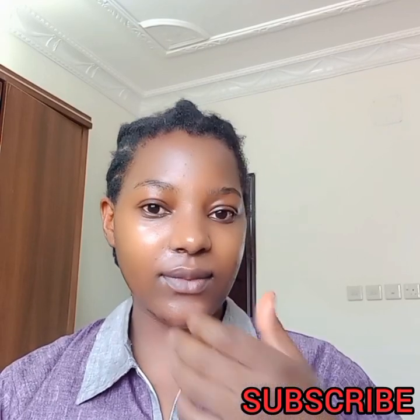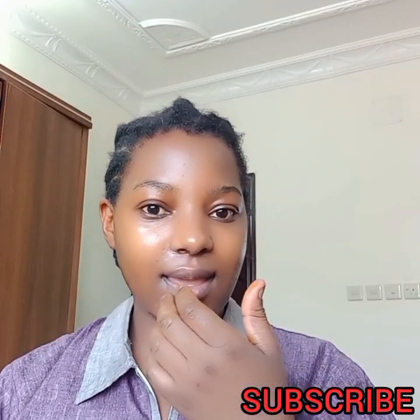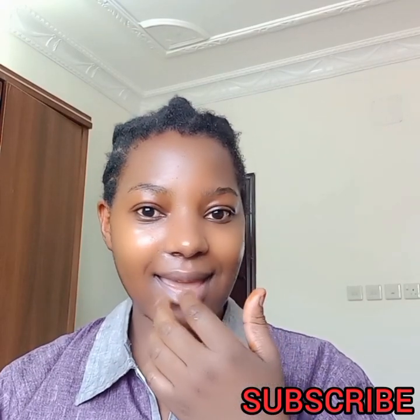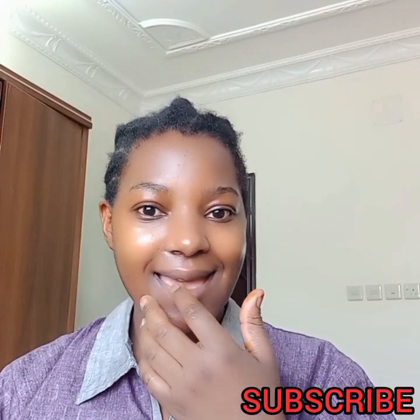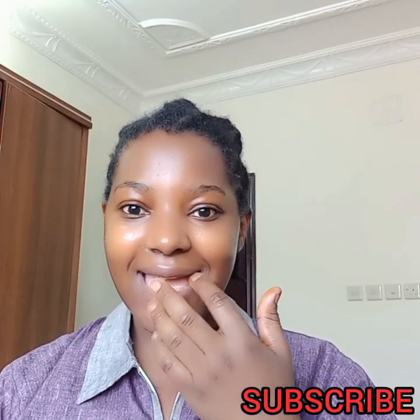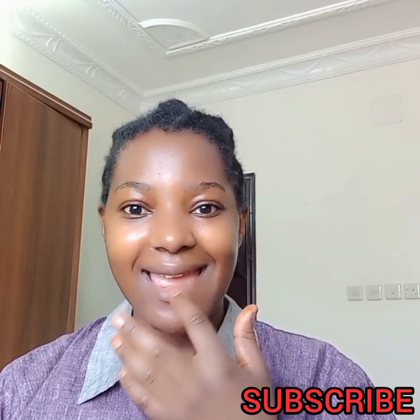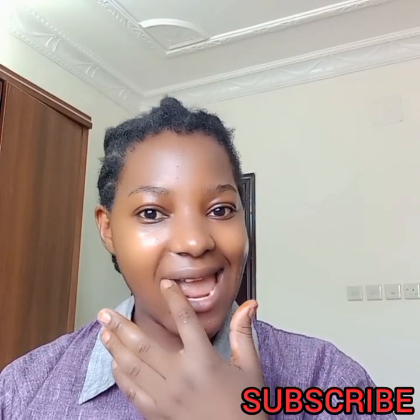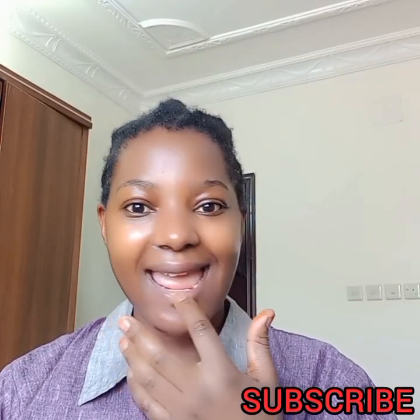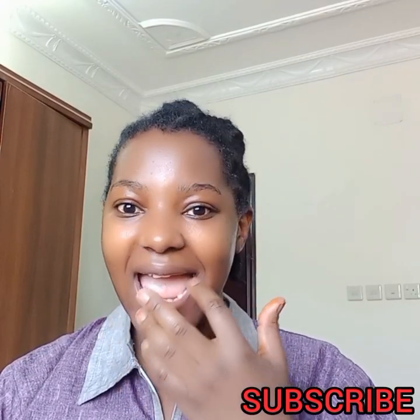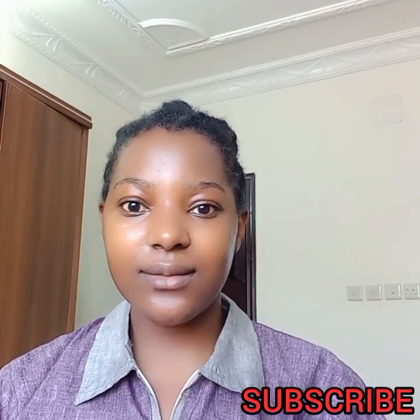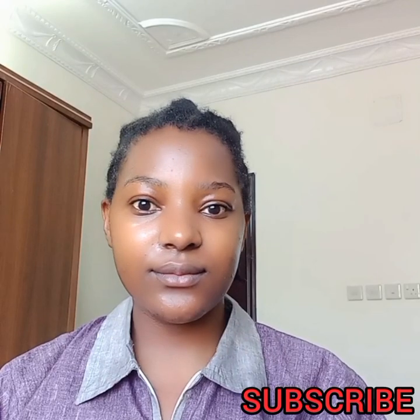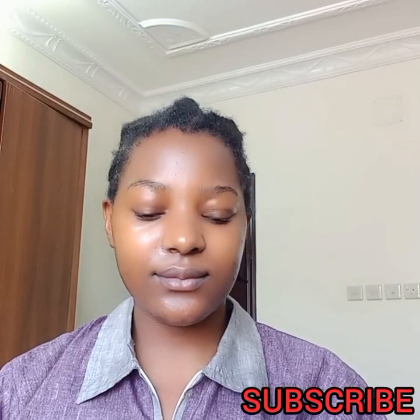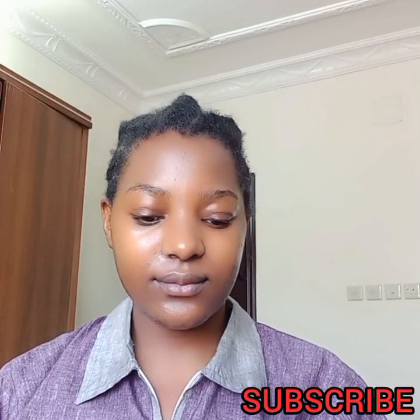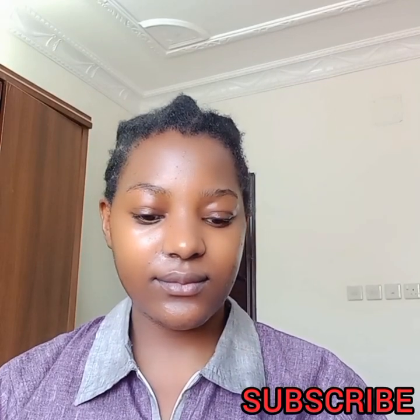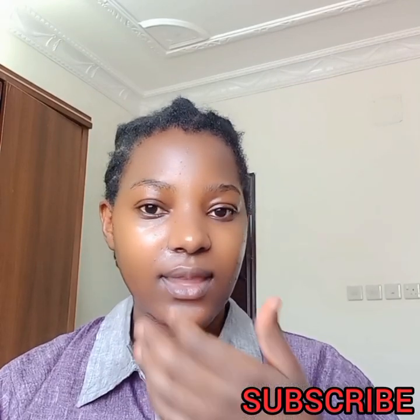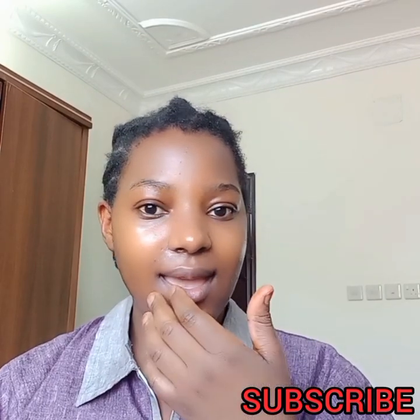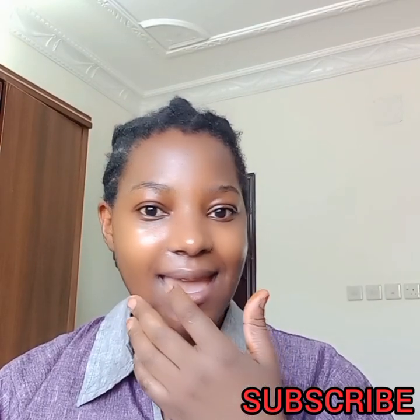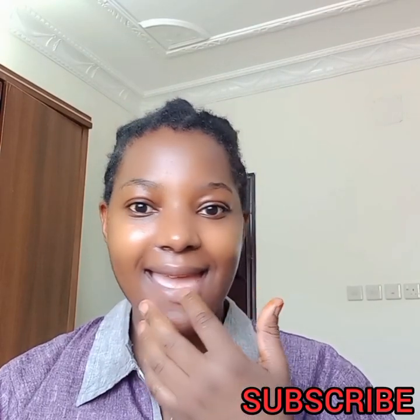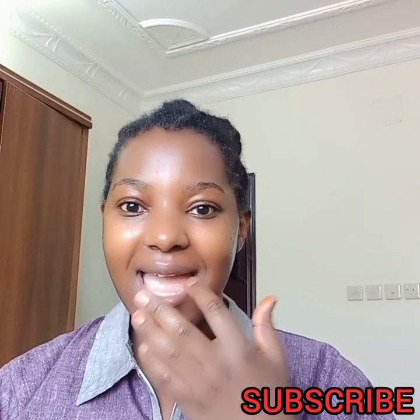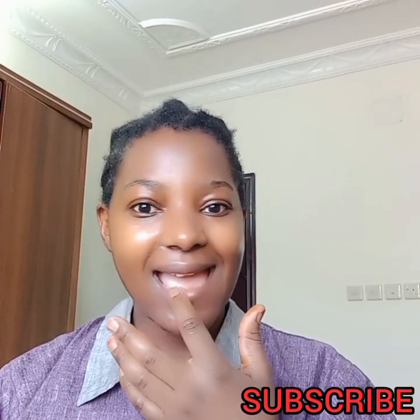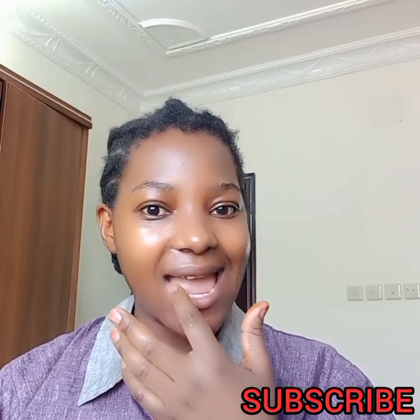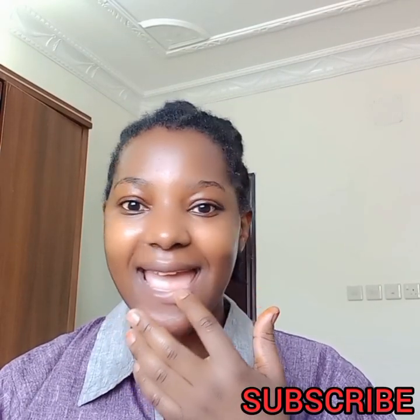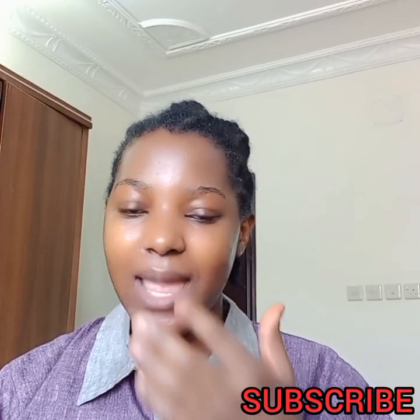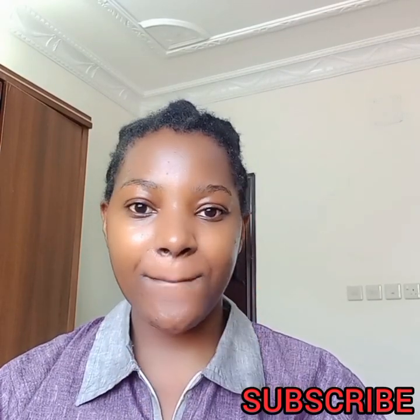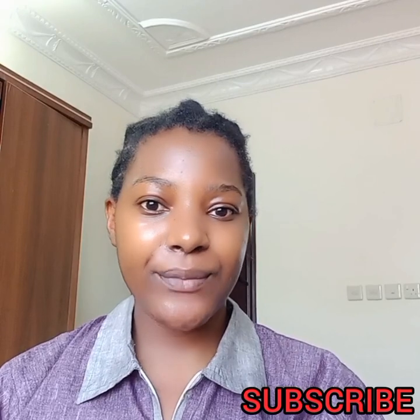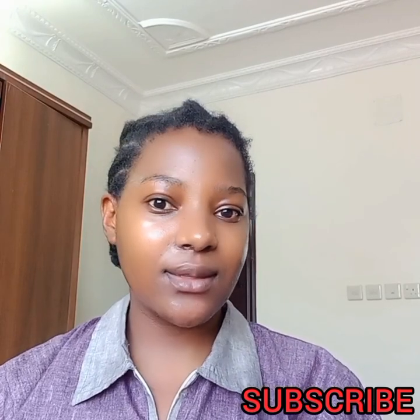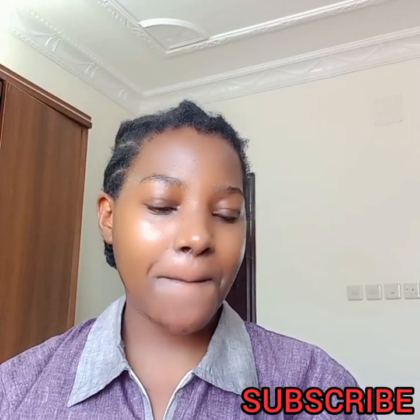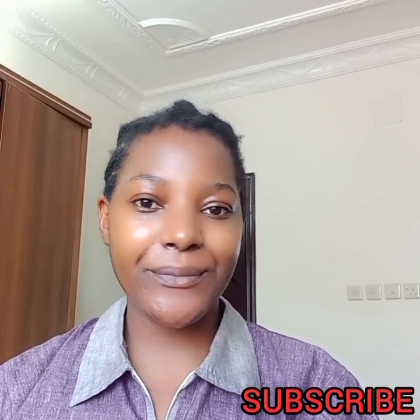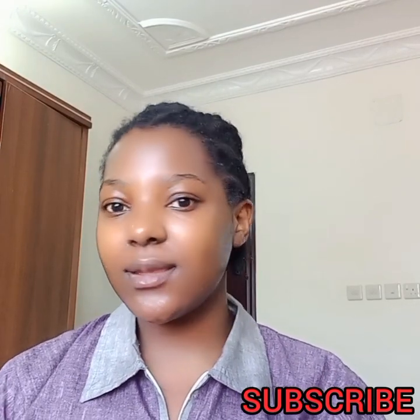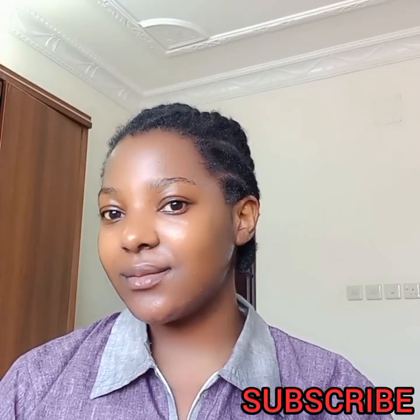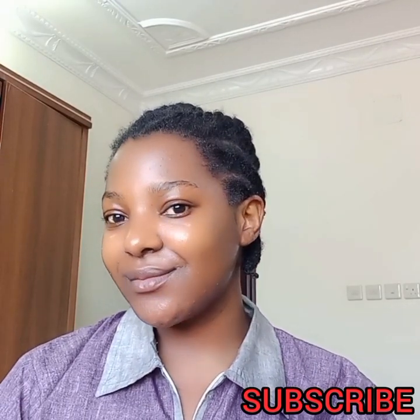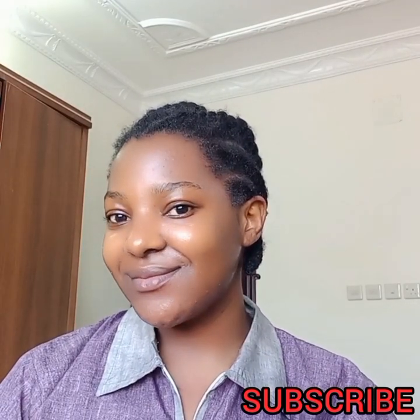If you haven't subscribed to my channel, please consider subscribing. I do DIY hair and skincare remedies and also hair styling. Please subscribe, like, share, and comment.